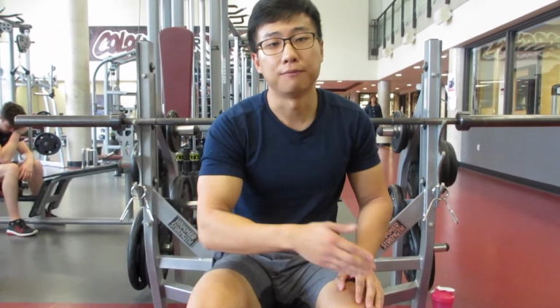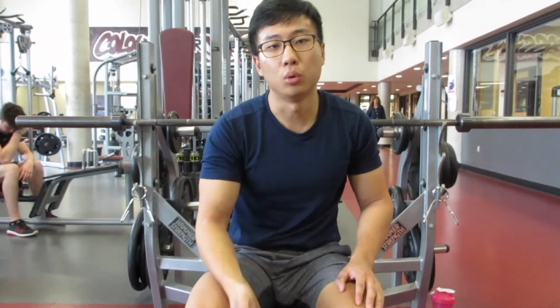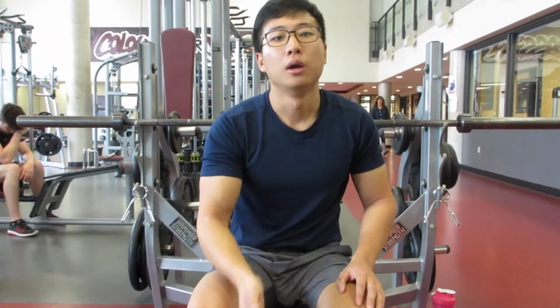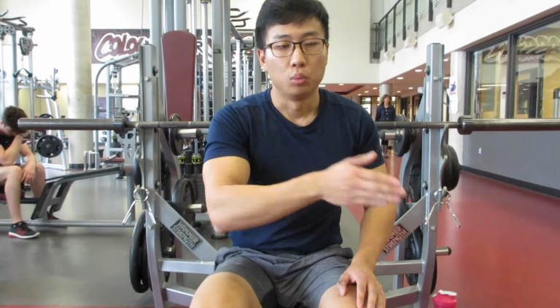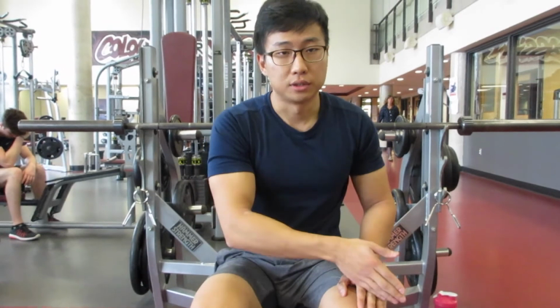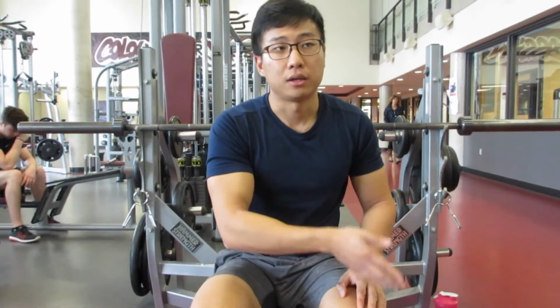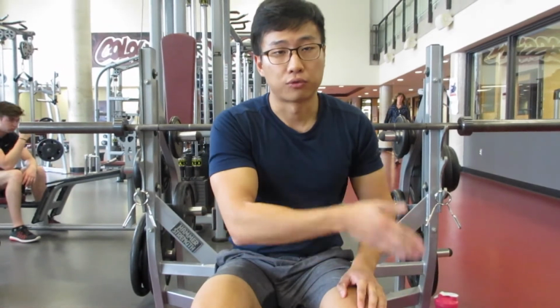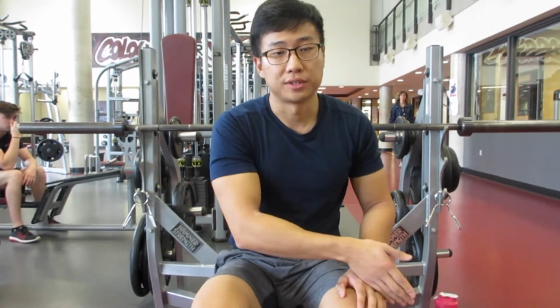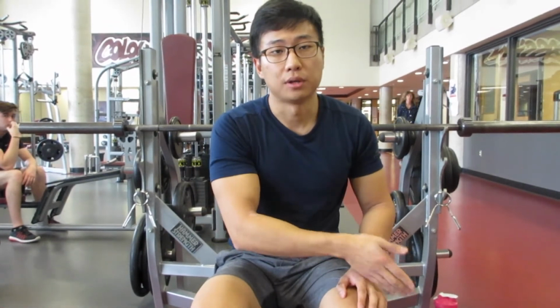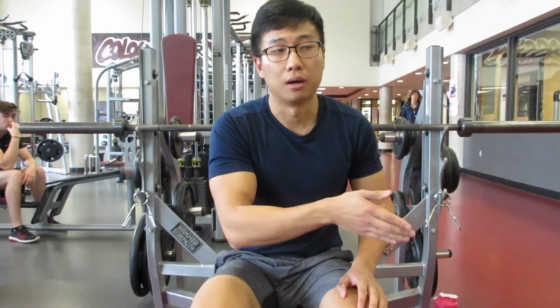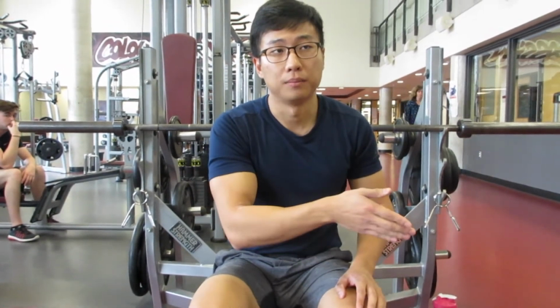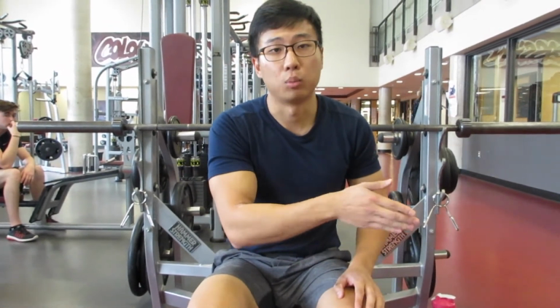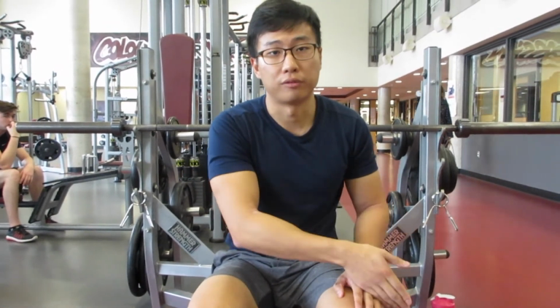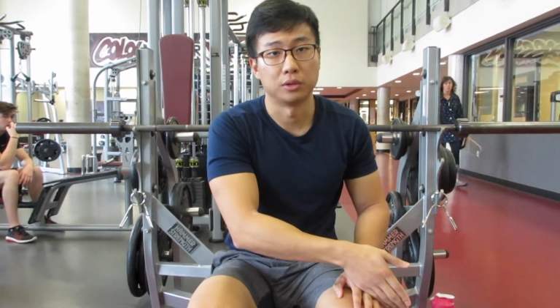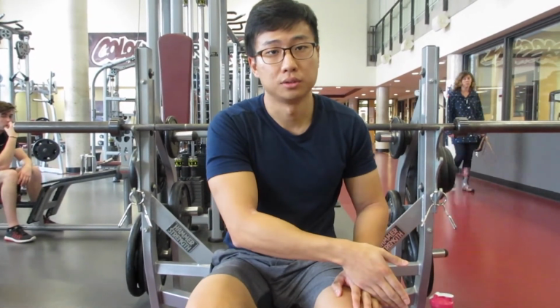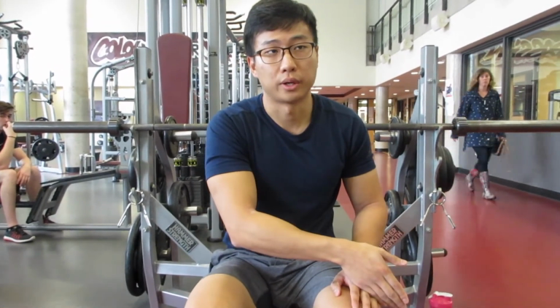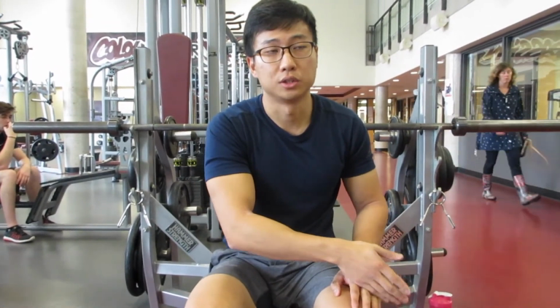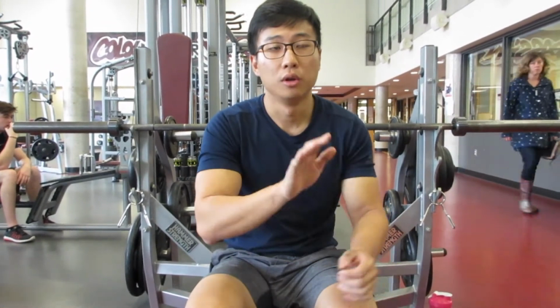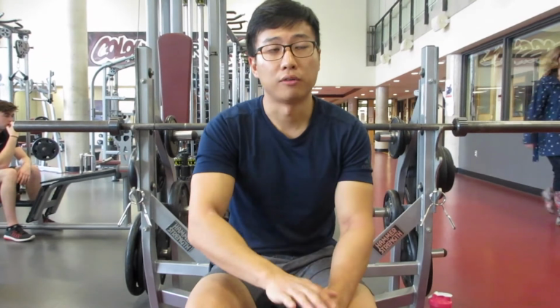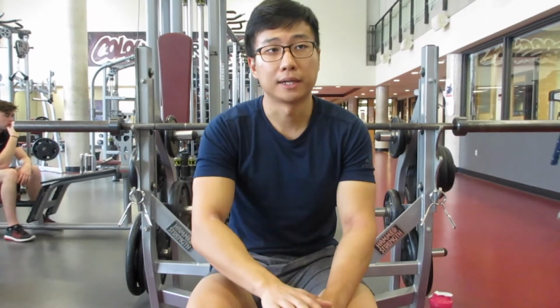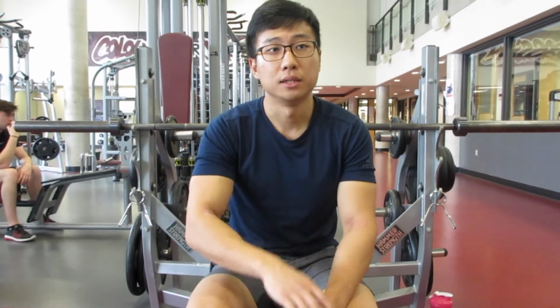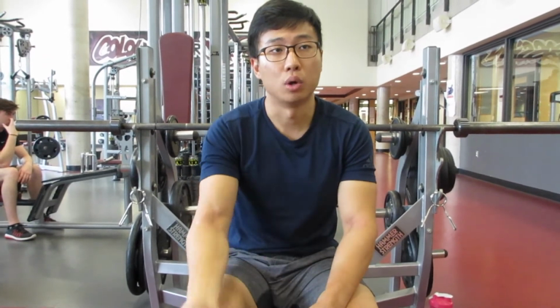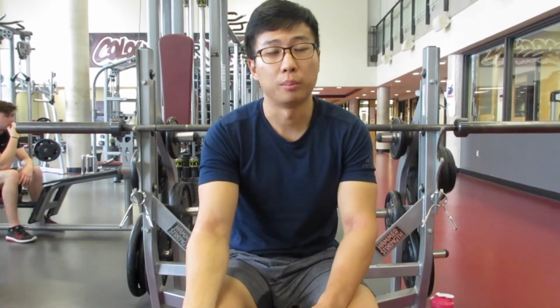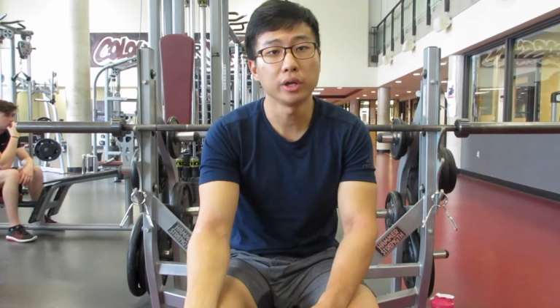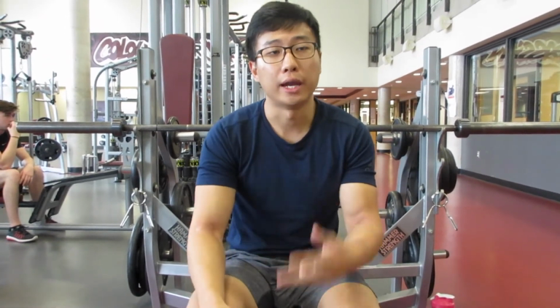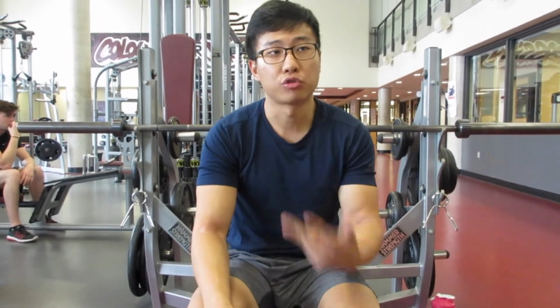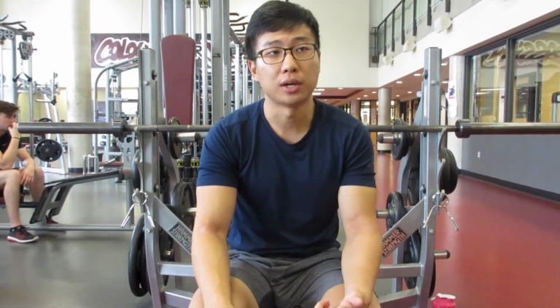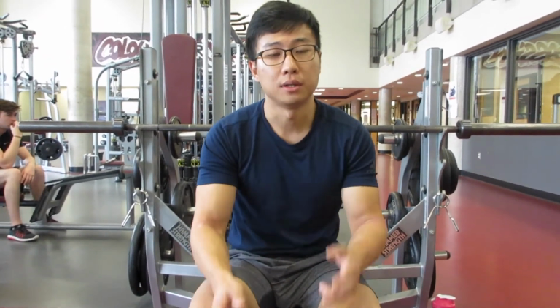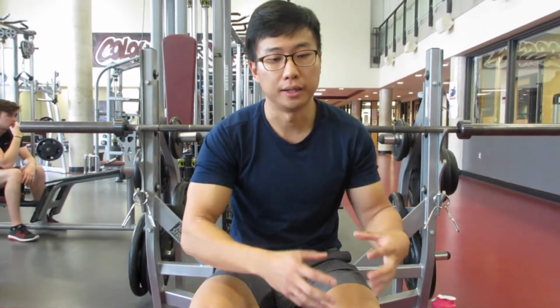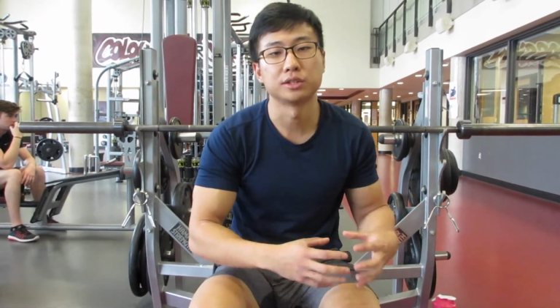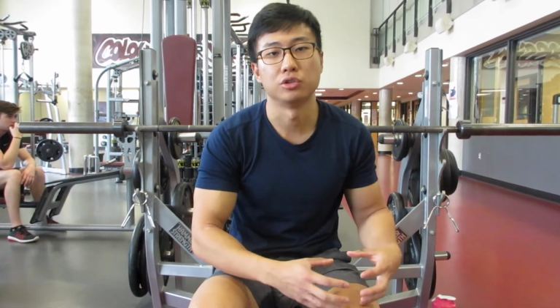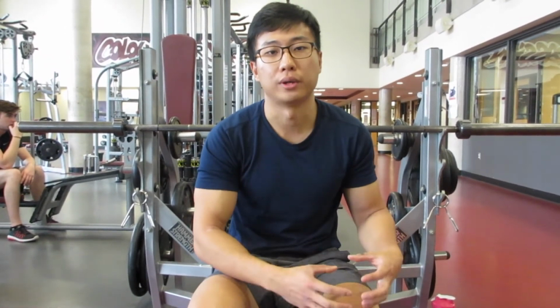If I don't, we will still take your first attempt at 135 pounds. So, five-rep max is what we're measuring, and you get three attempts in a single session.